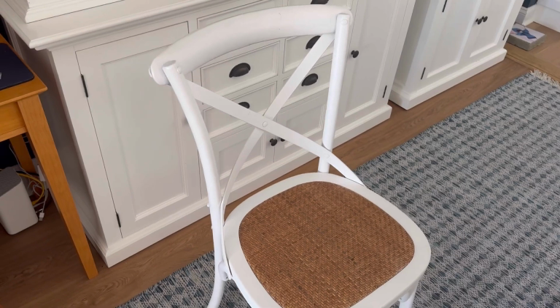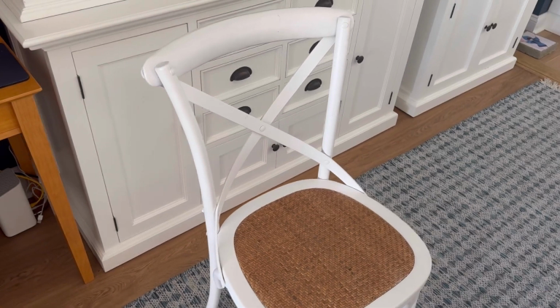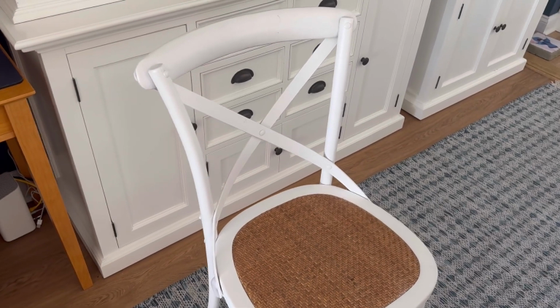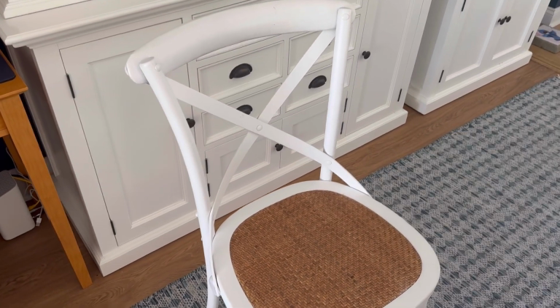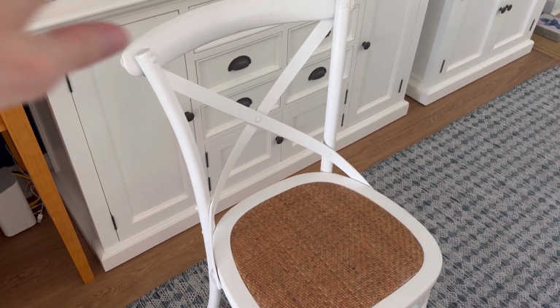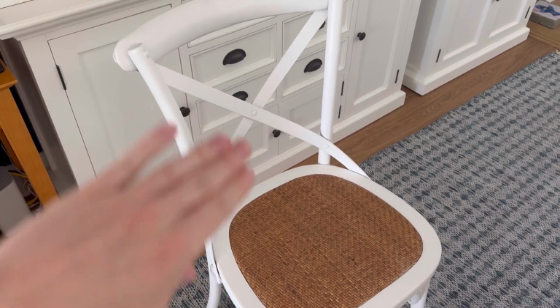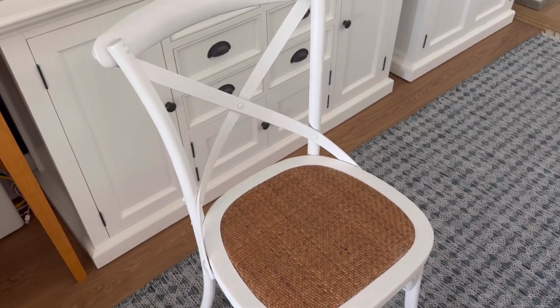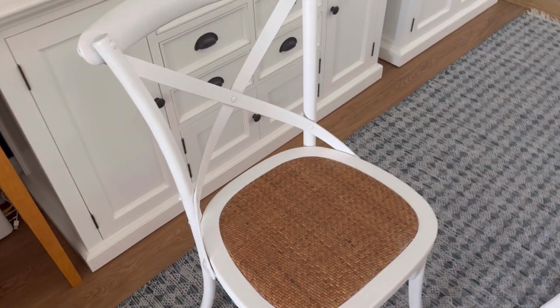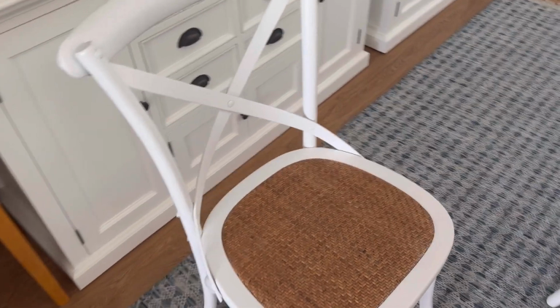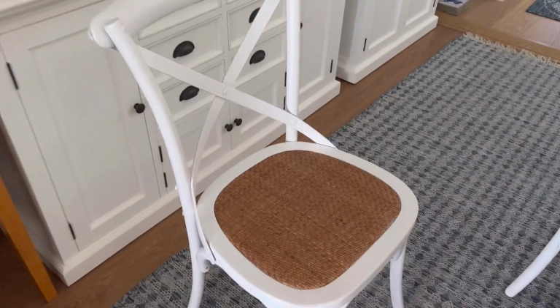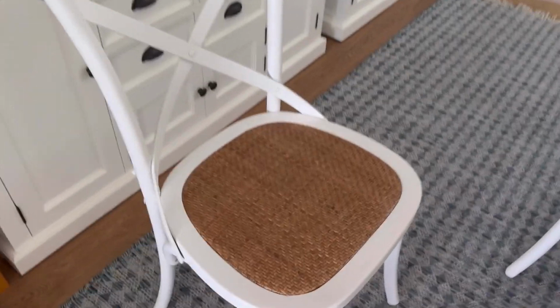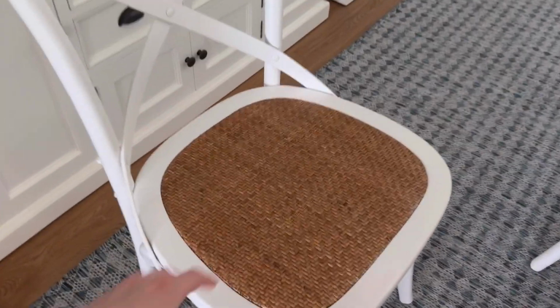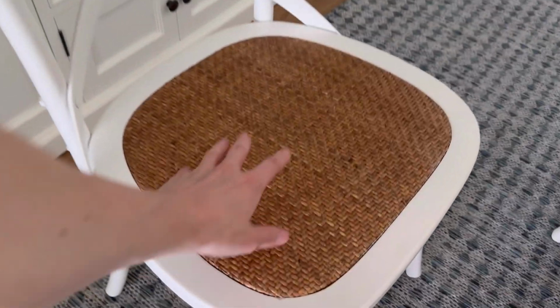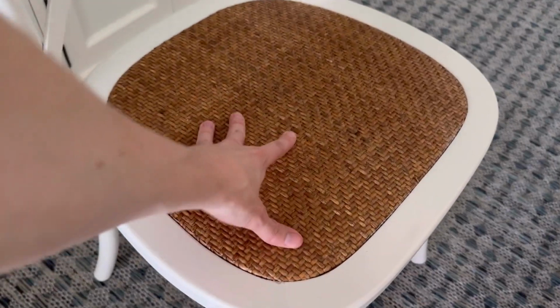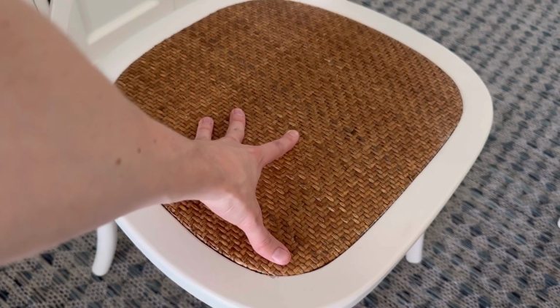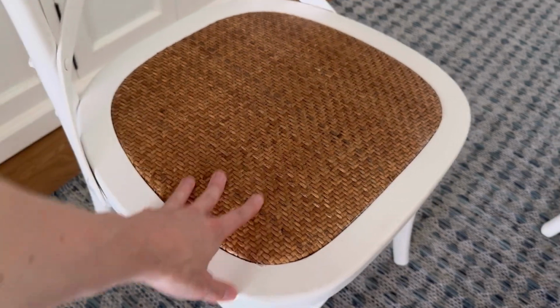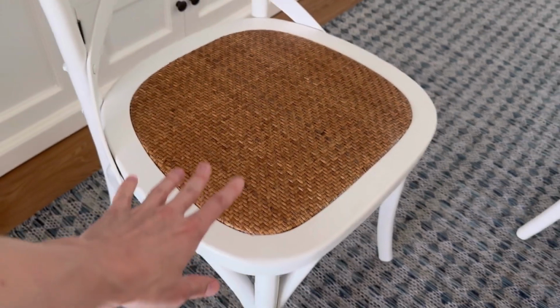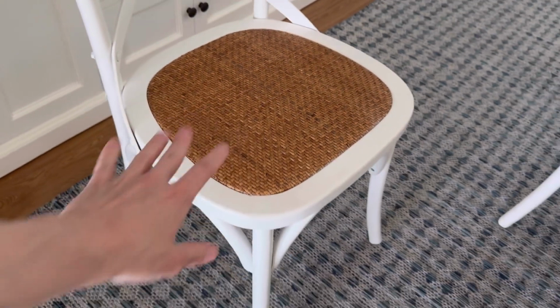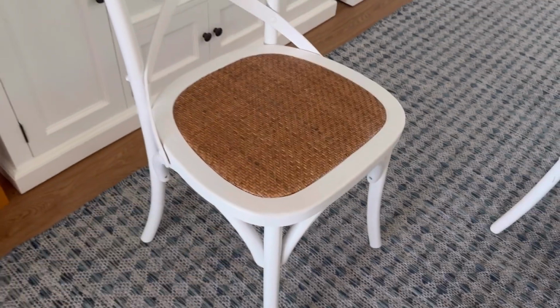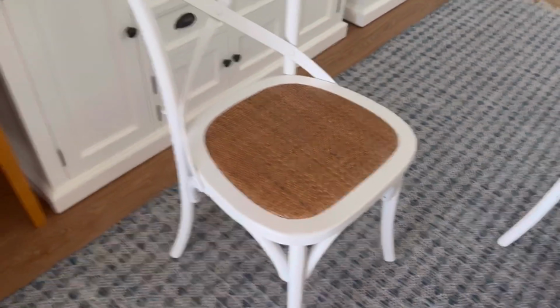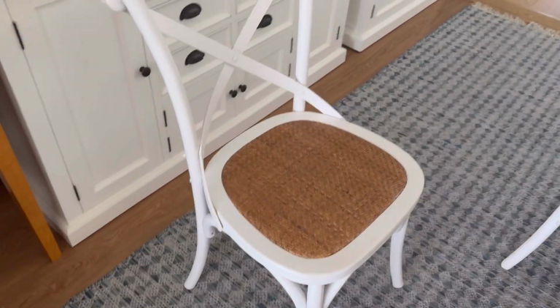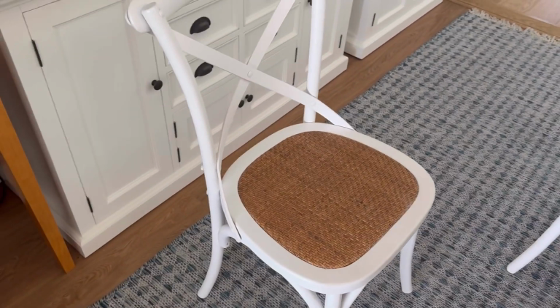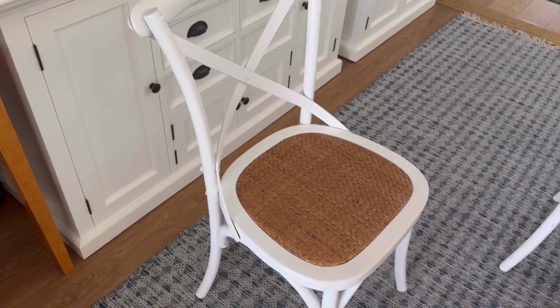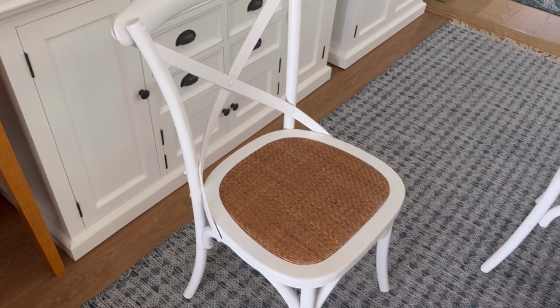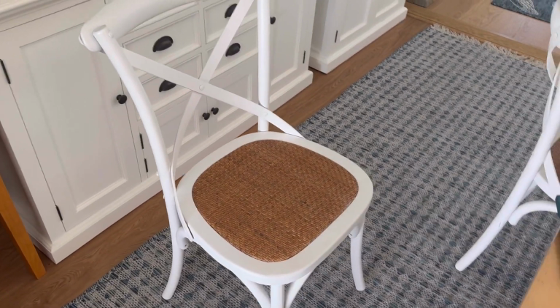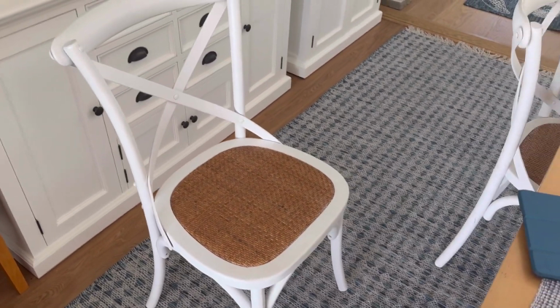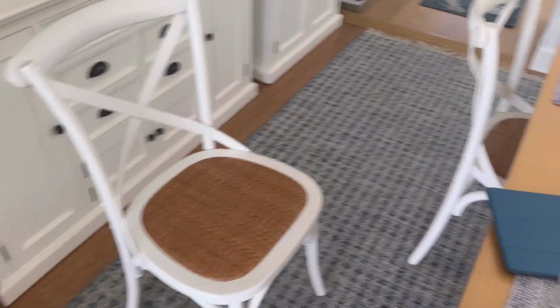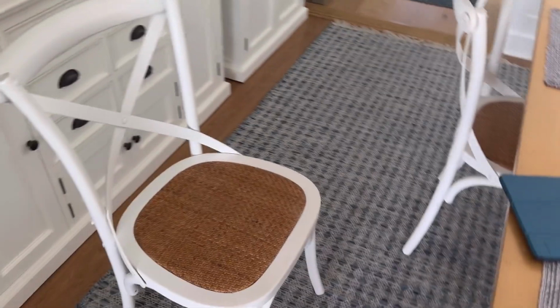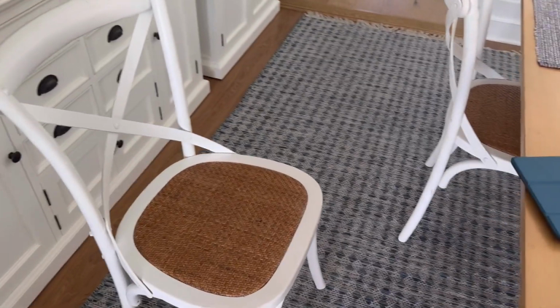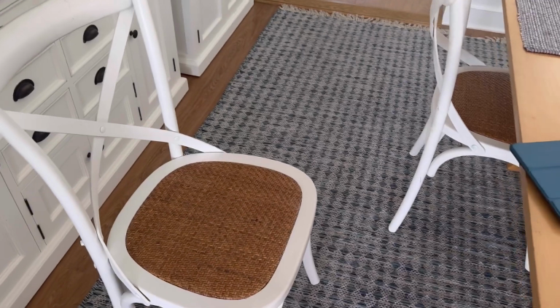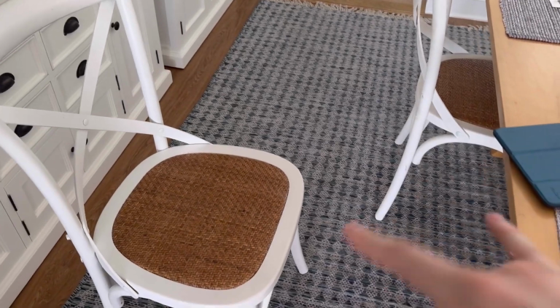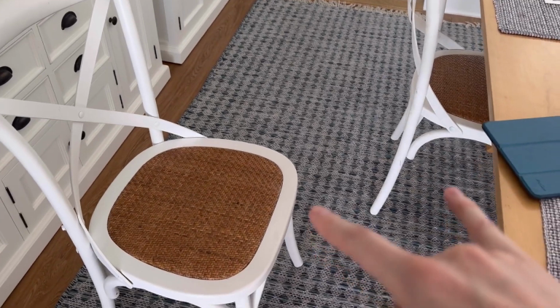The wood is amazing. It's such a smooth finish on it. And the seat itself is this natural rattan finish. It's just a fantastic finish to have on this chair, and it's great to get a couple of them.